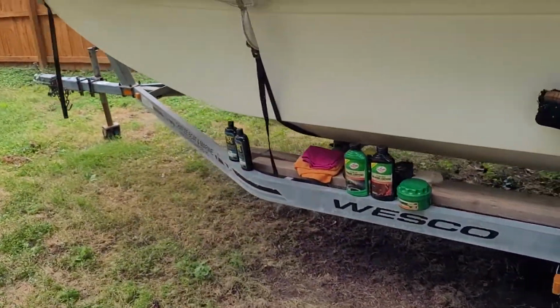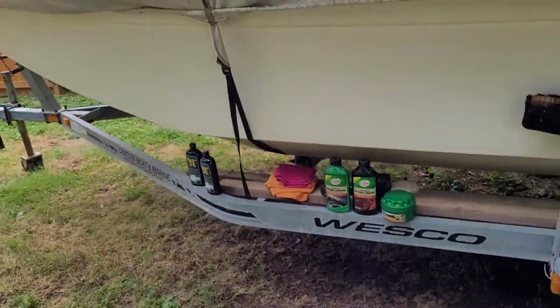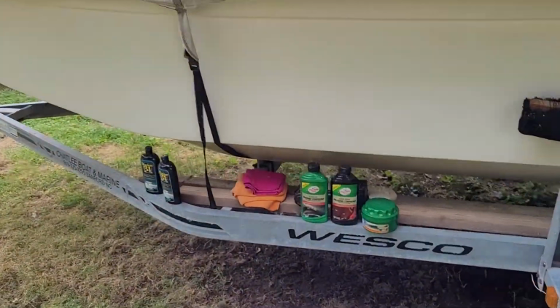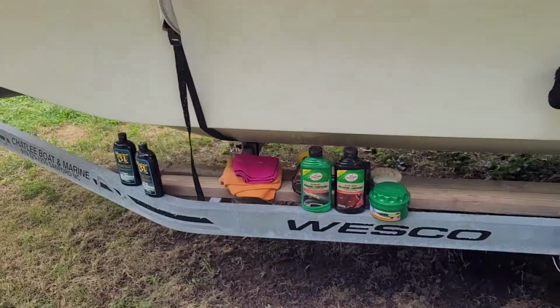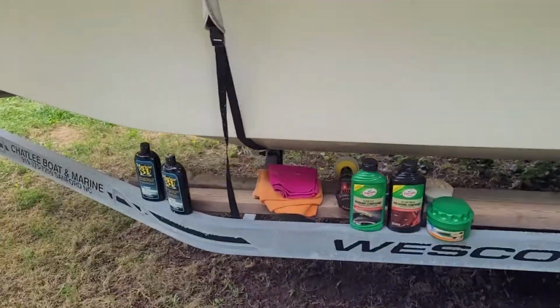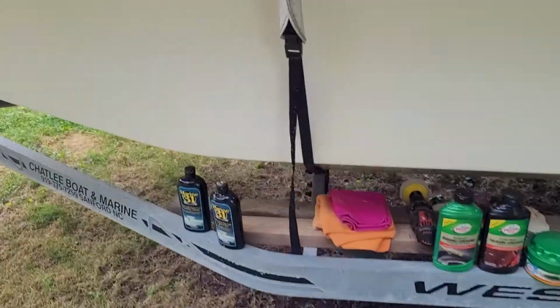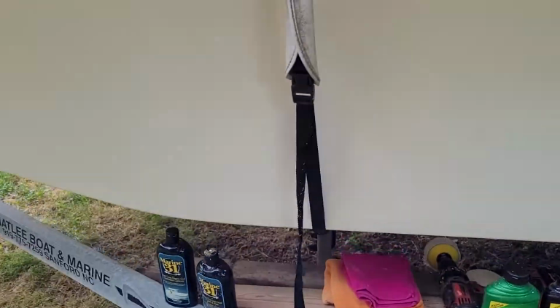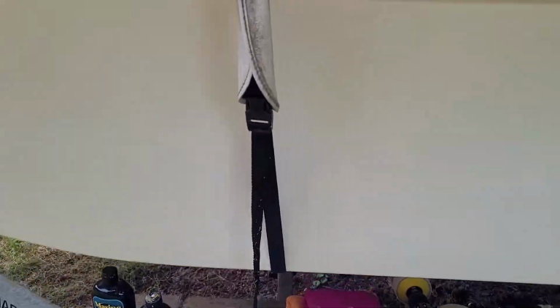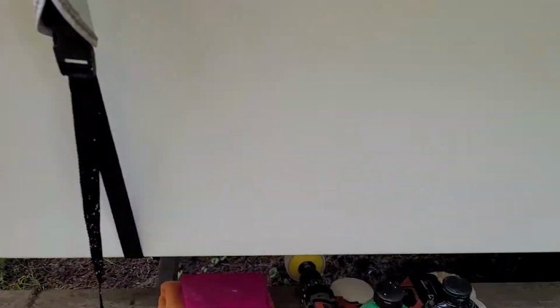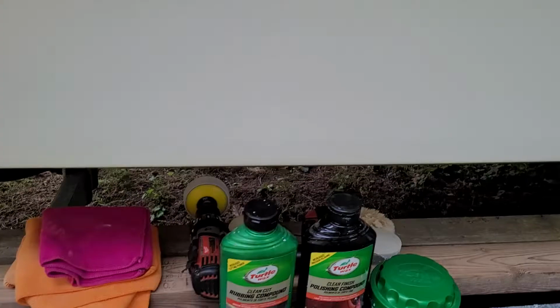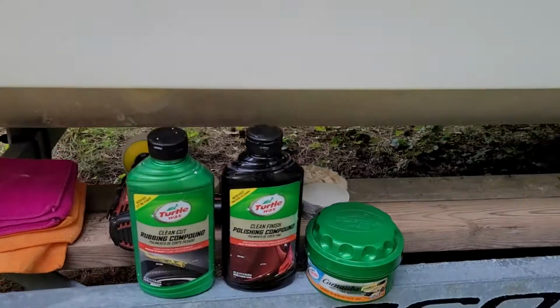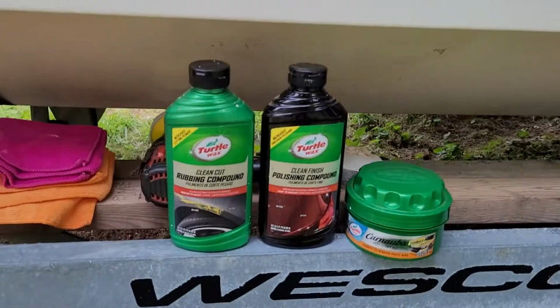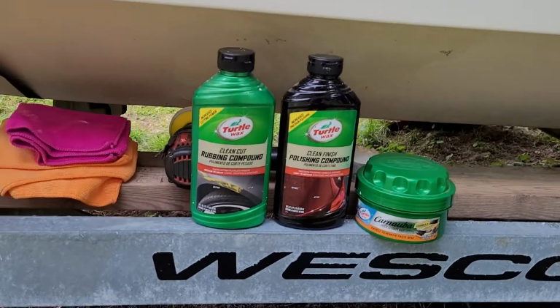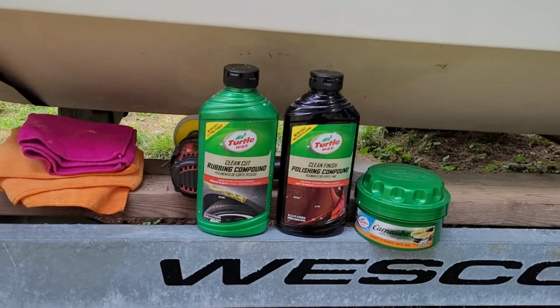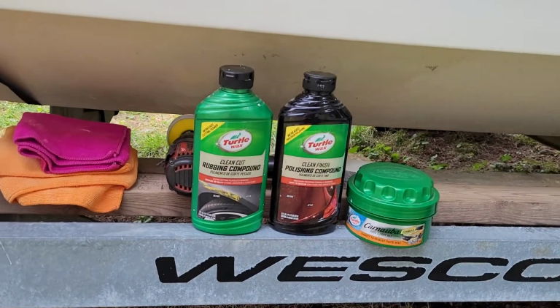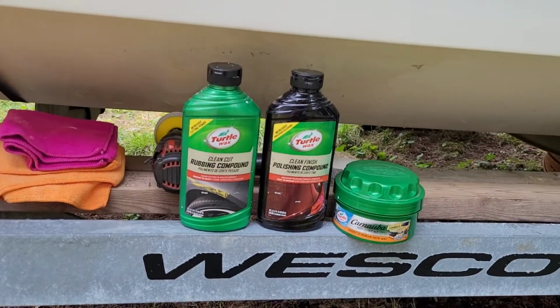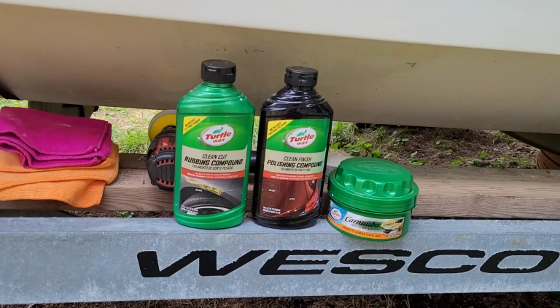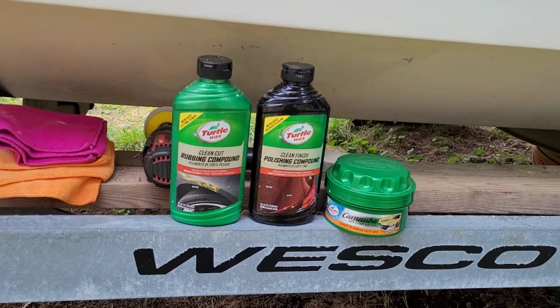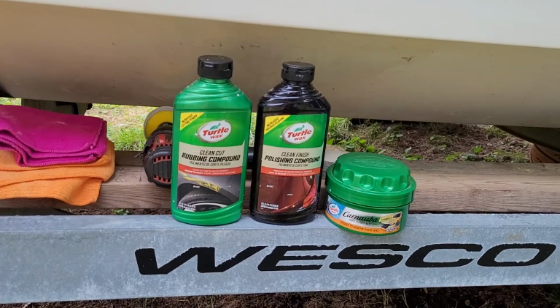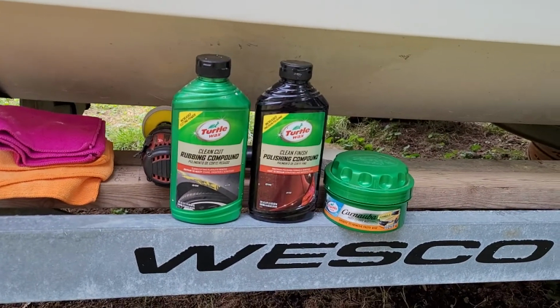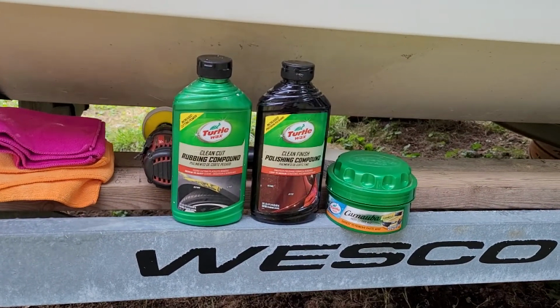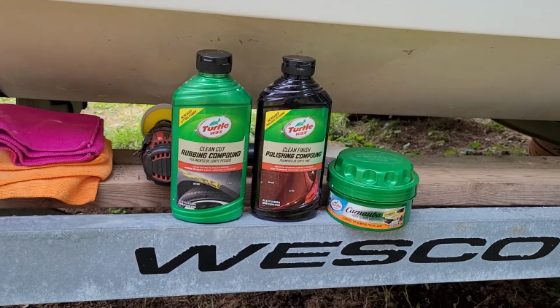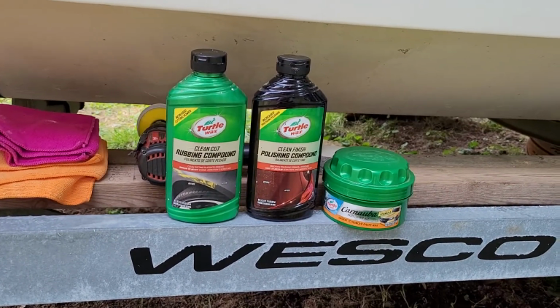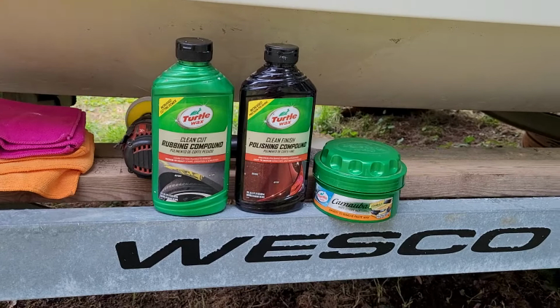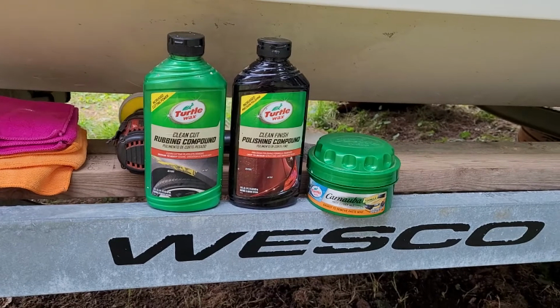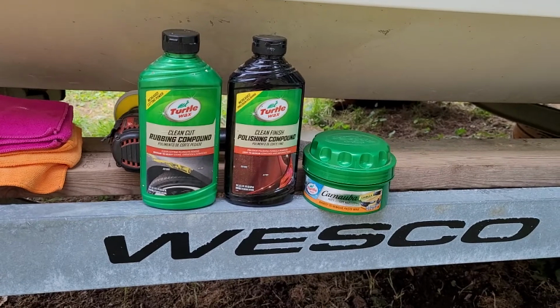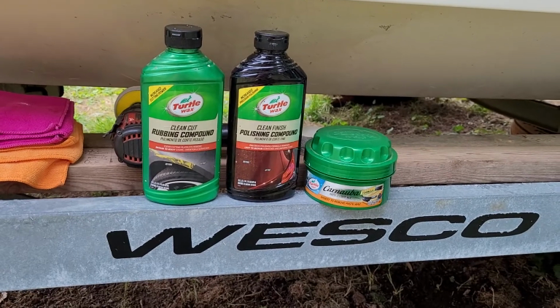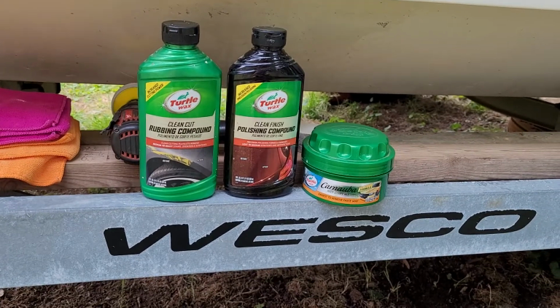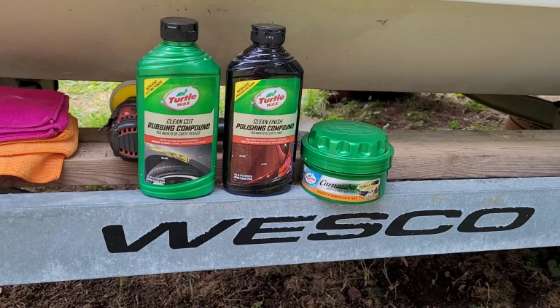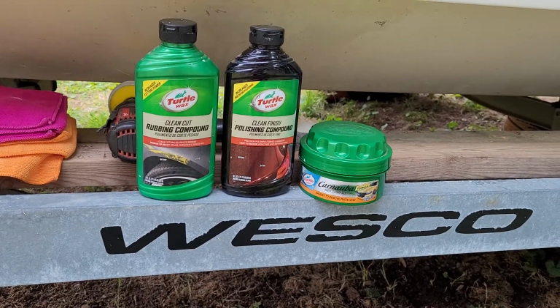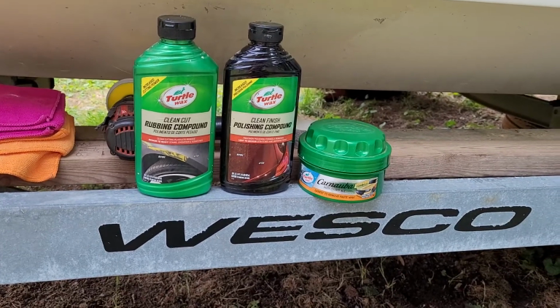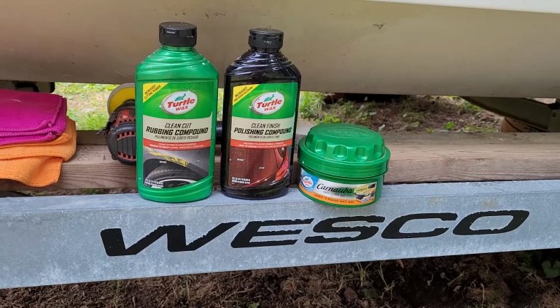I was working with two different products here. I have the Turtle Wax — the Rubbing Compound, the Polishing Compound, and the Wax.